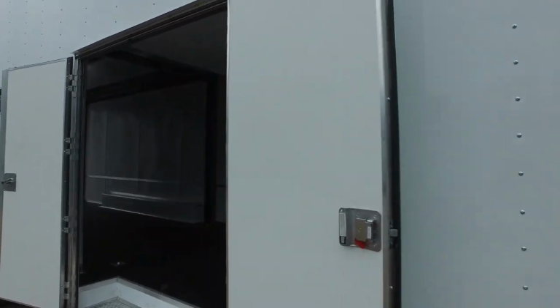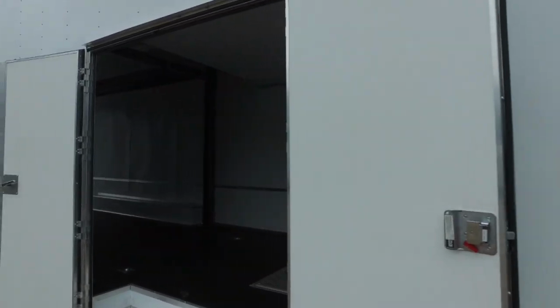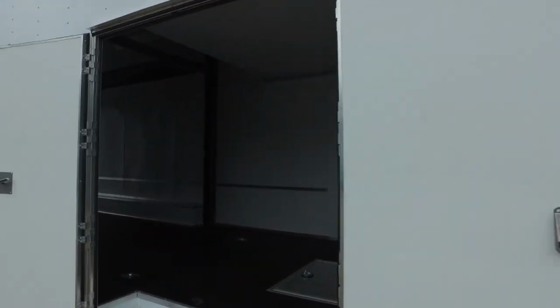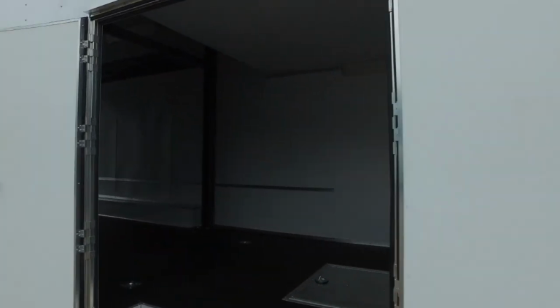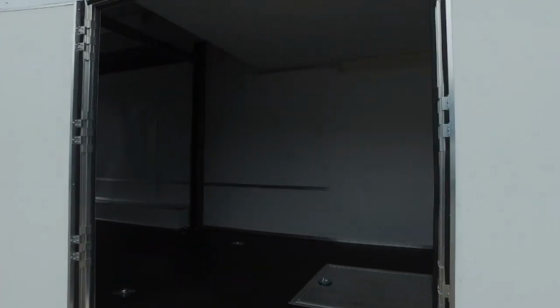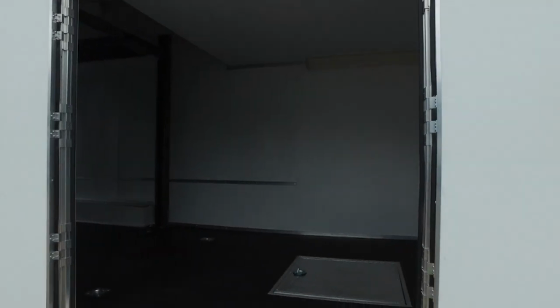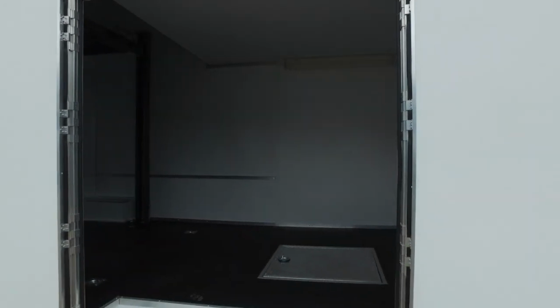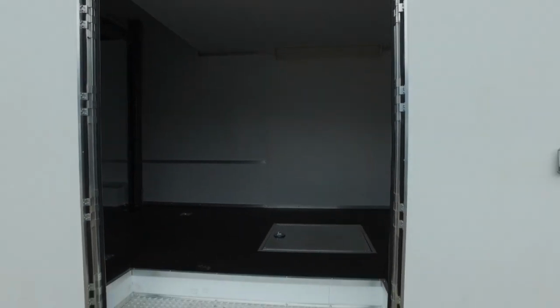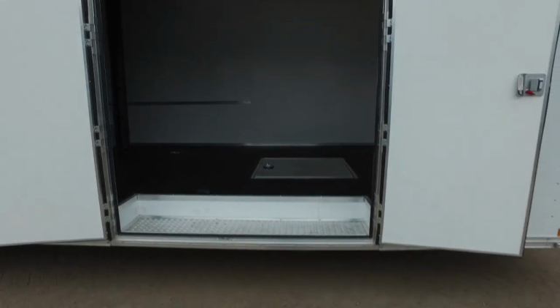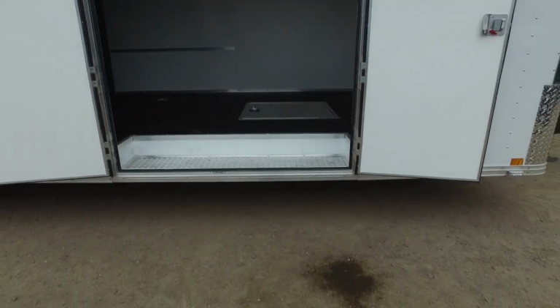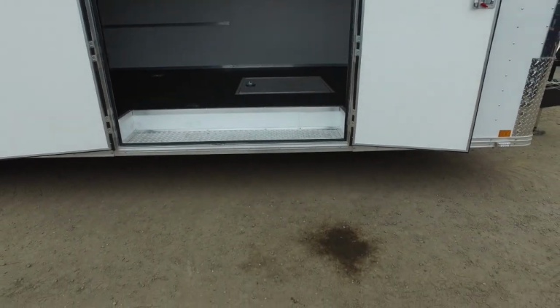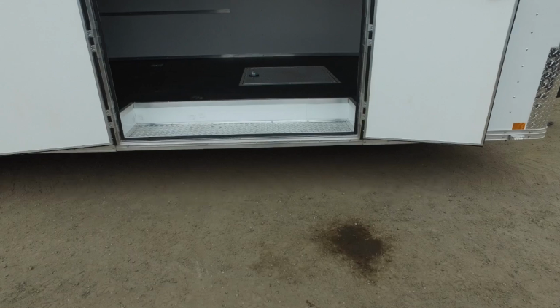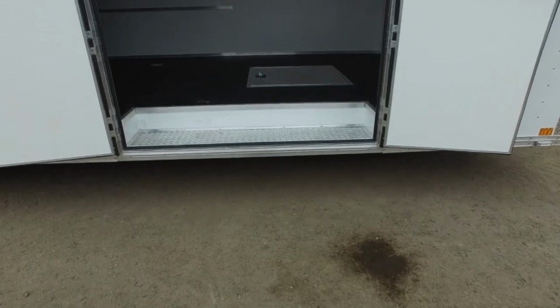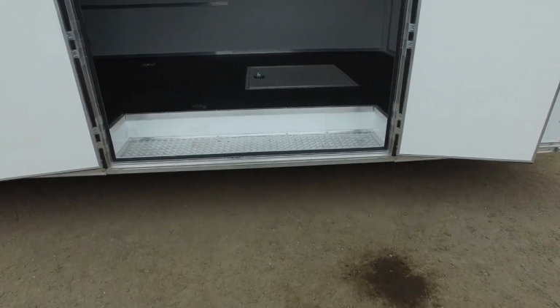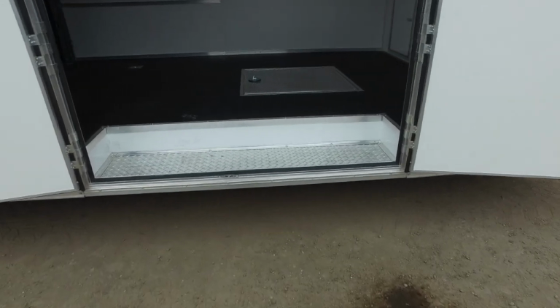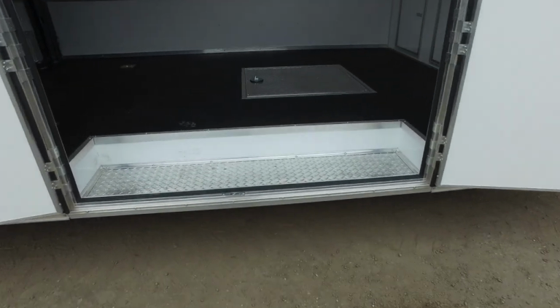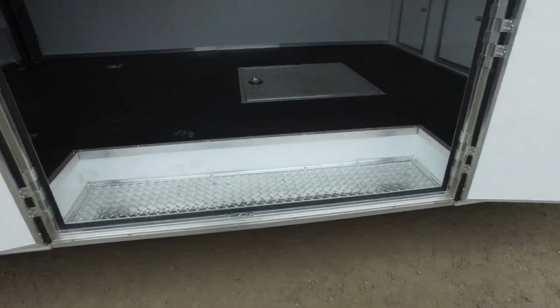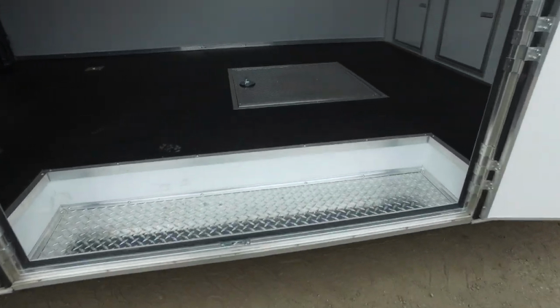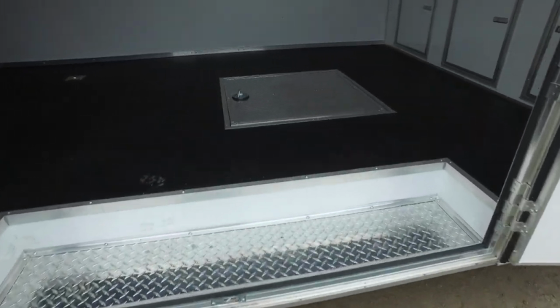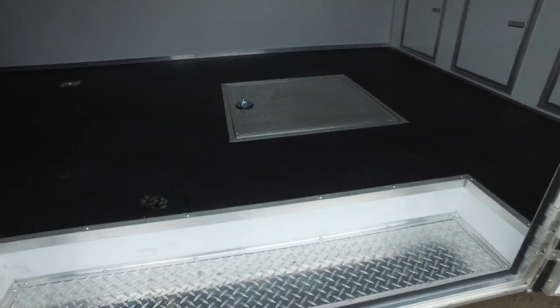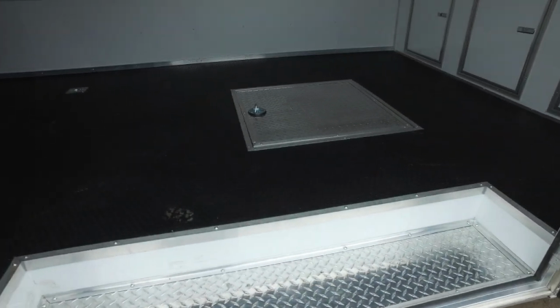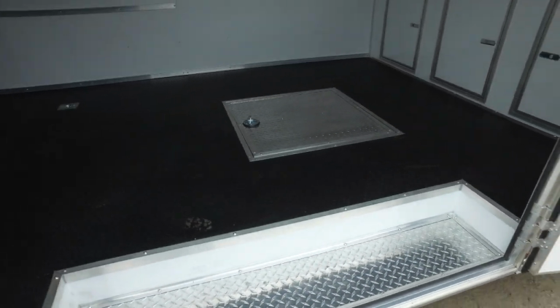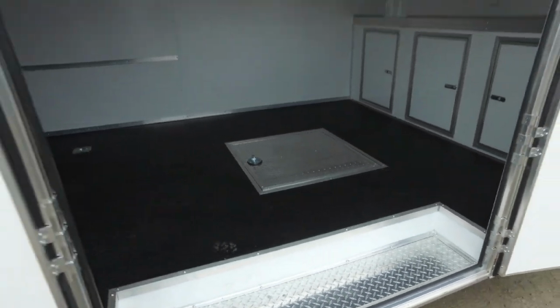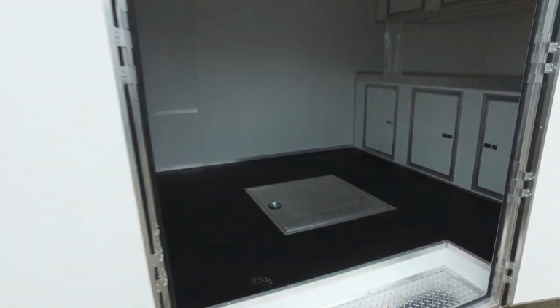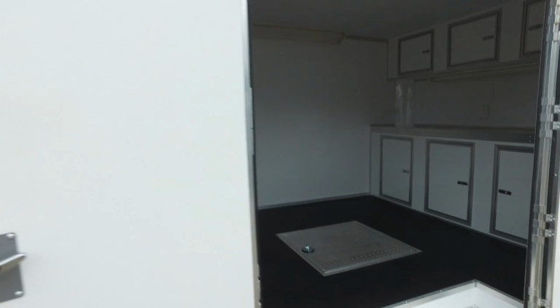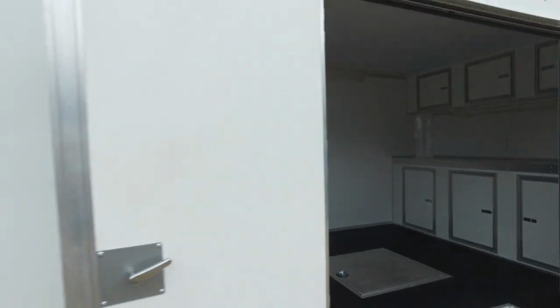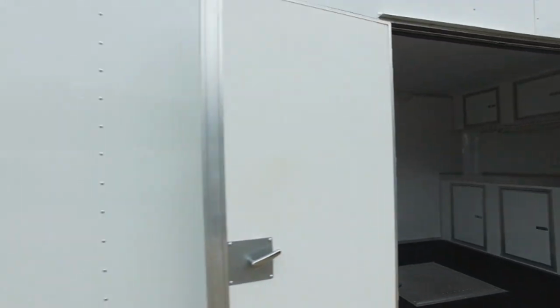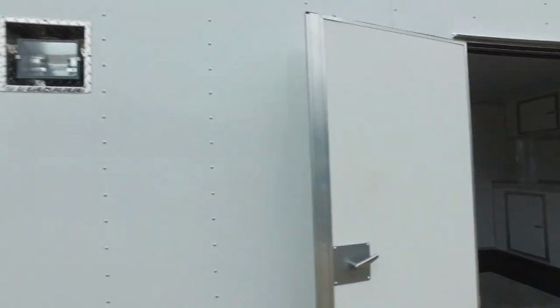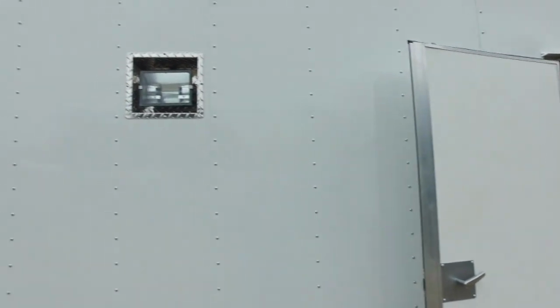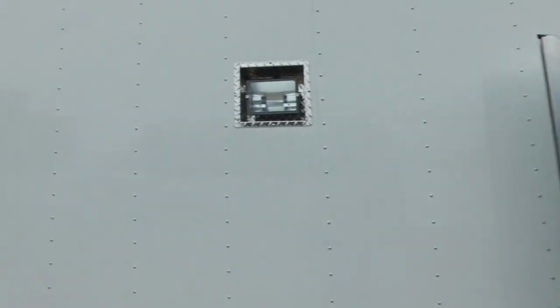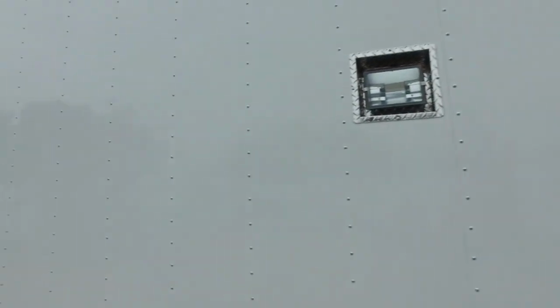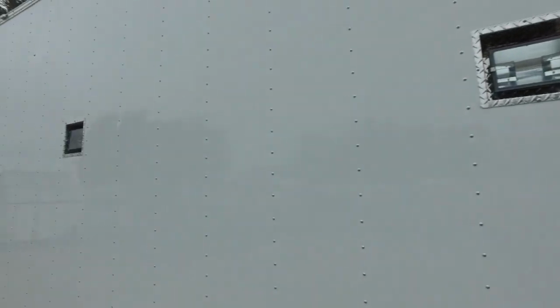The side door is 5-foot by 6-foot, and you've got your ATP step-up into the trailer. There are halogen lights — two of them — nice and bright.